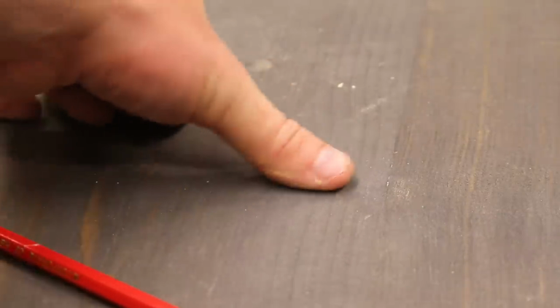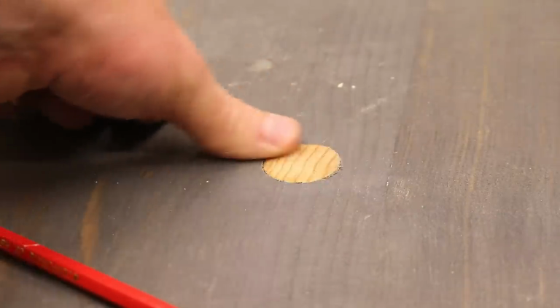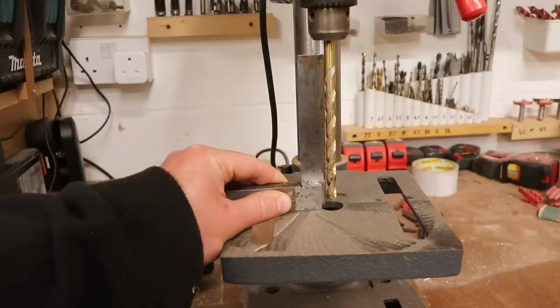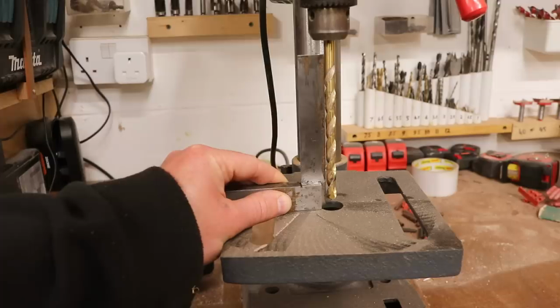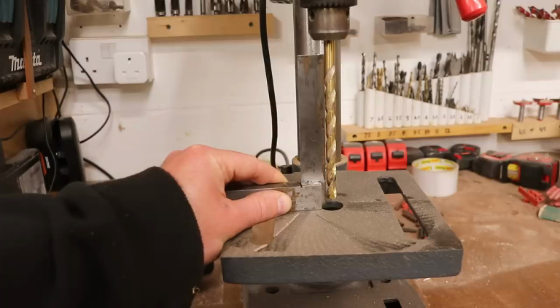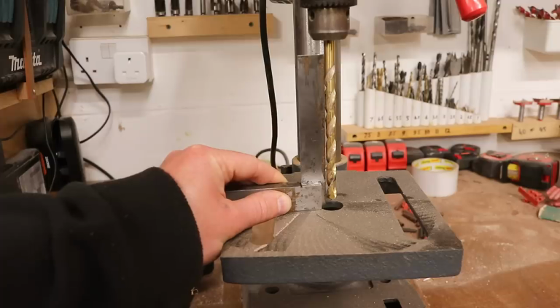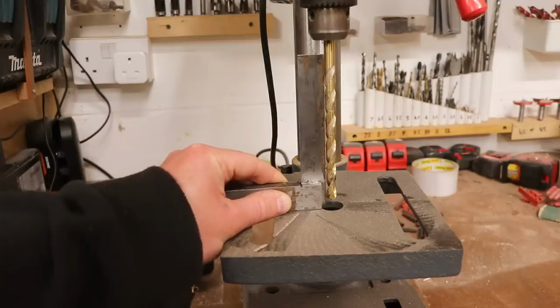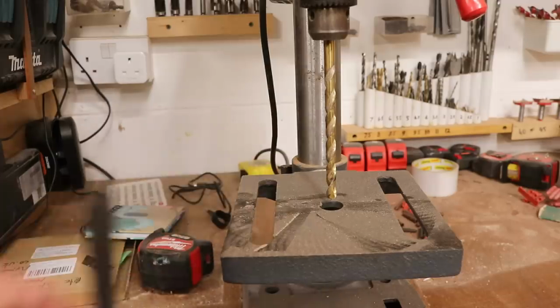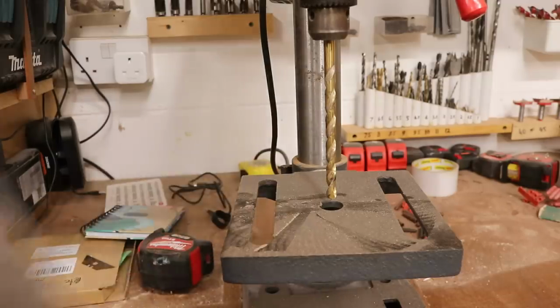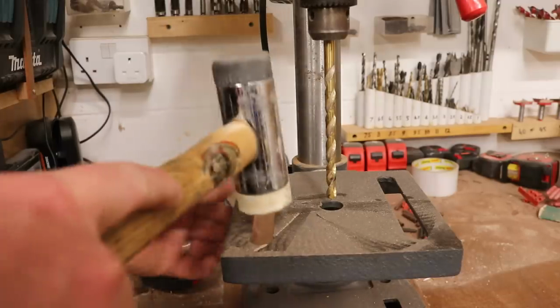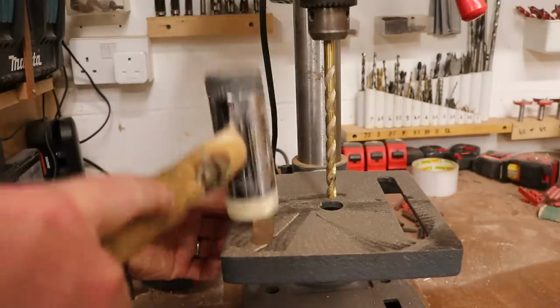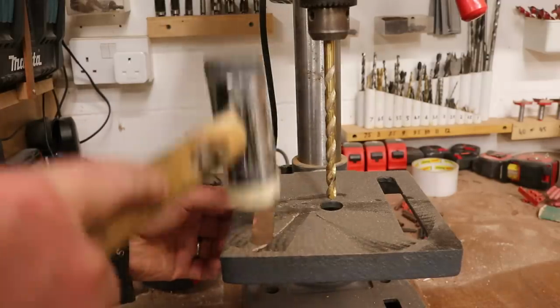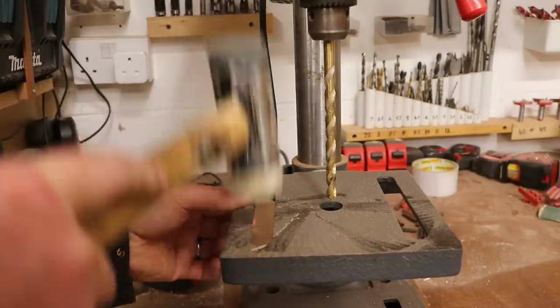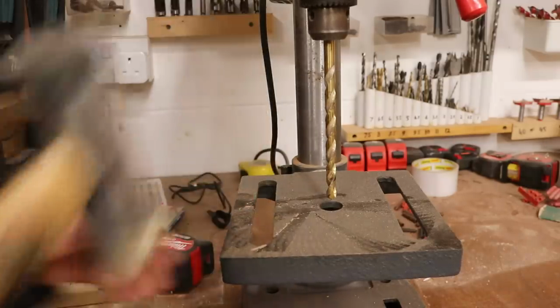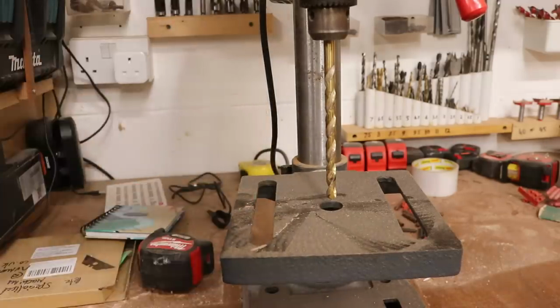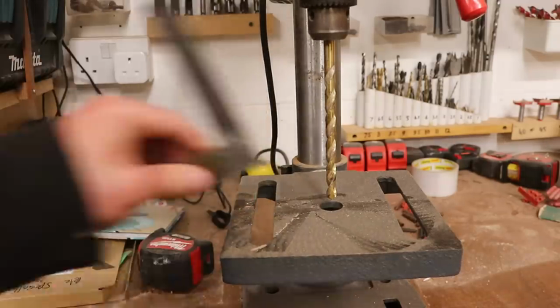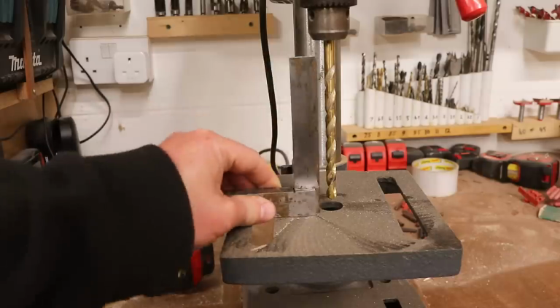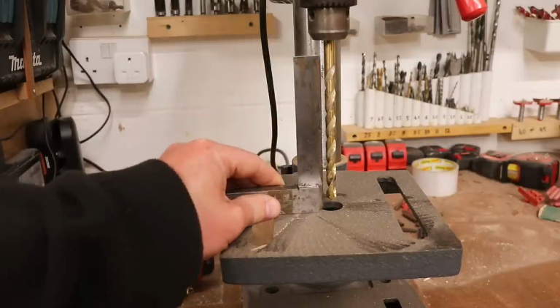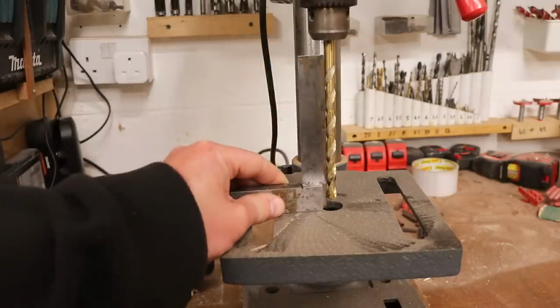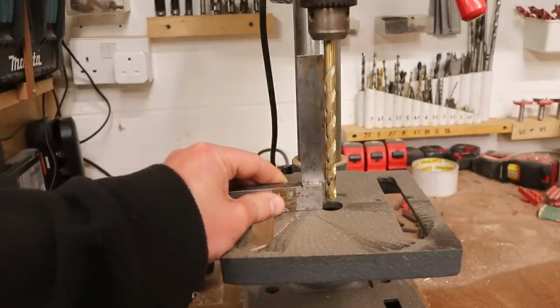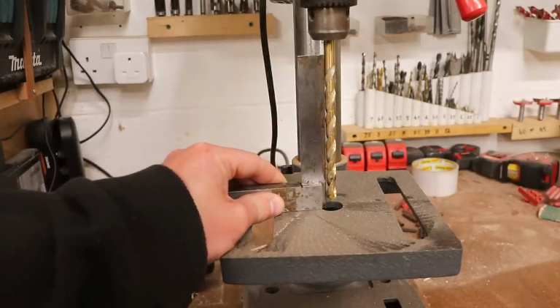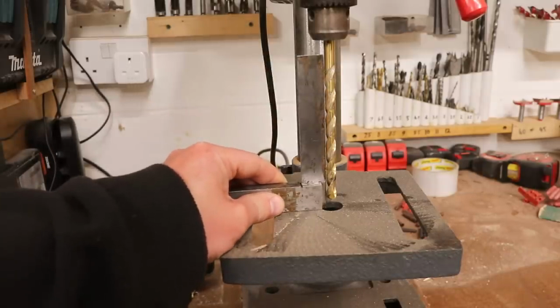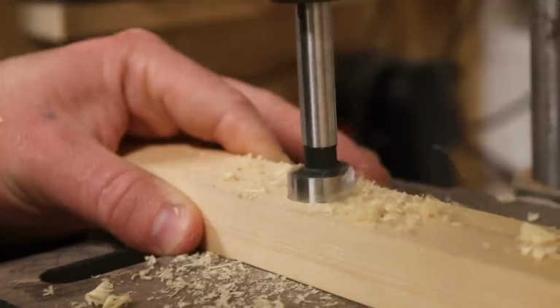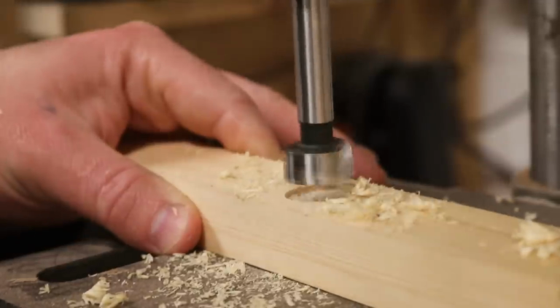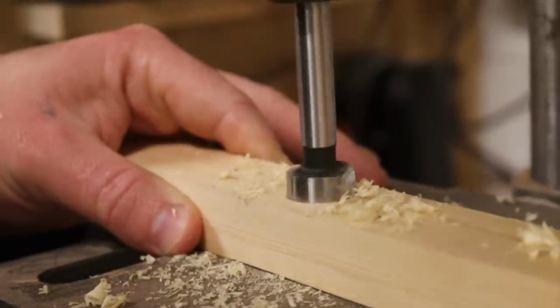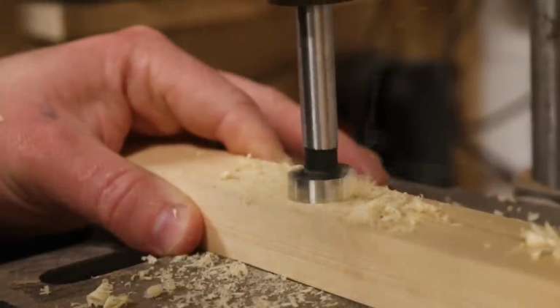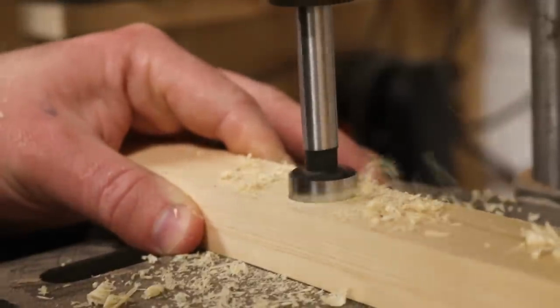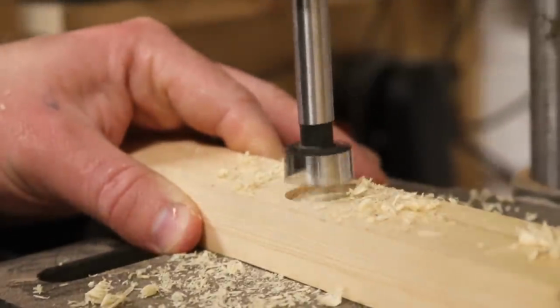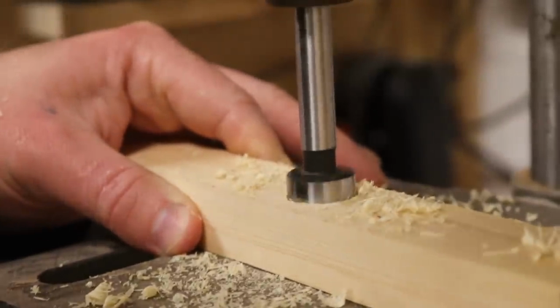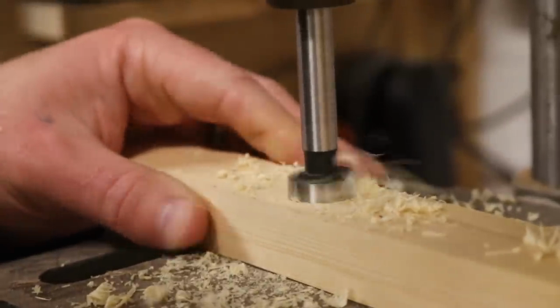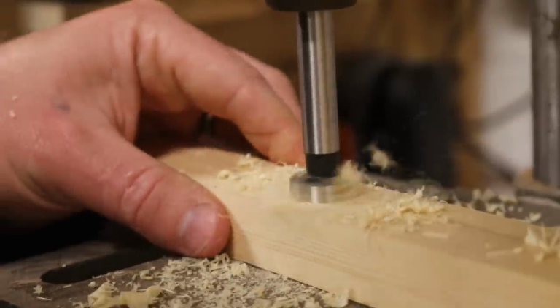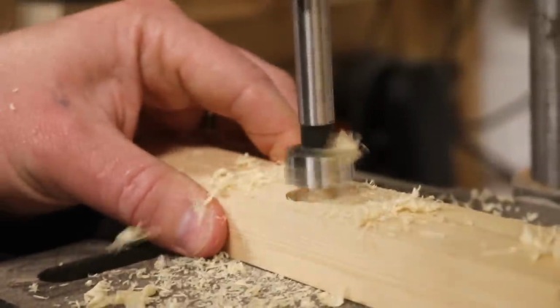First I want to make sure the table of my pillar drill is square to the drill bit and it's a little bit off. I need to make a drilling guide to help me drill perfectly plumb using this 20mm forstner bit.